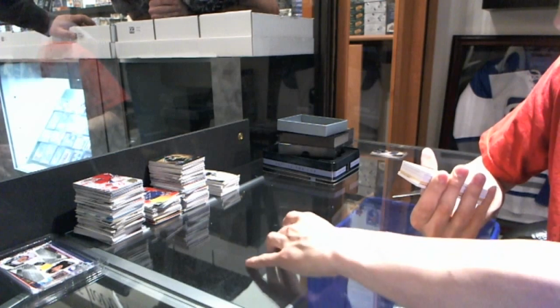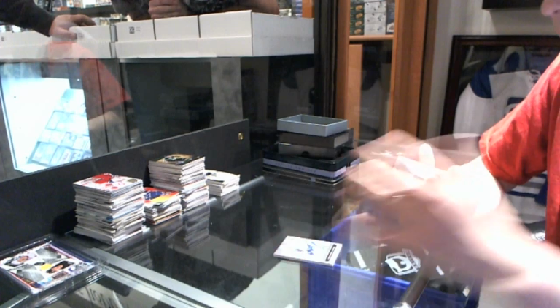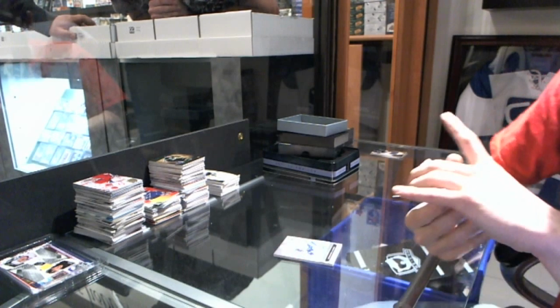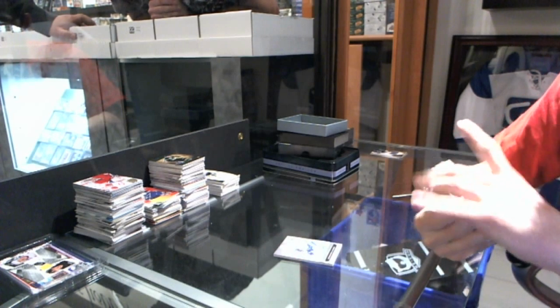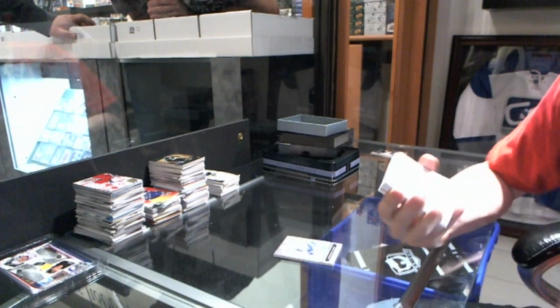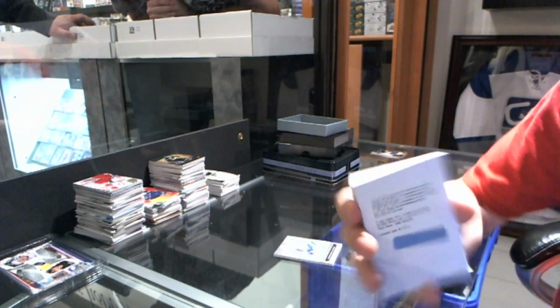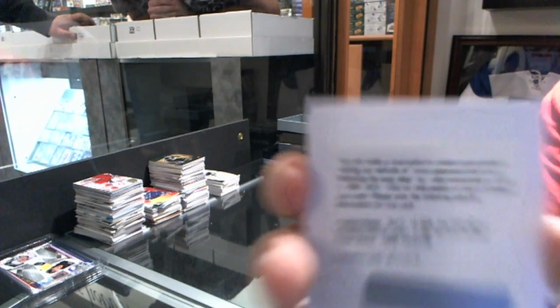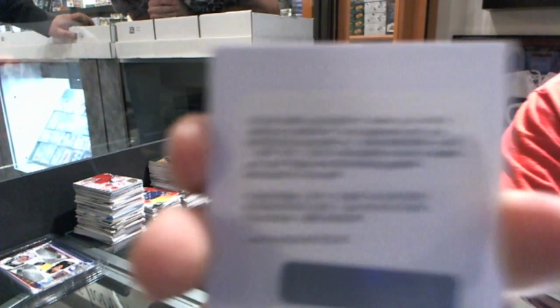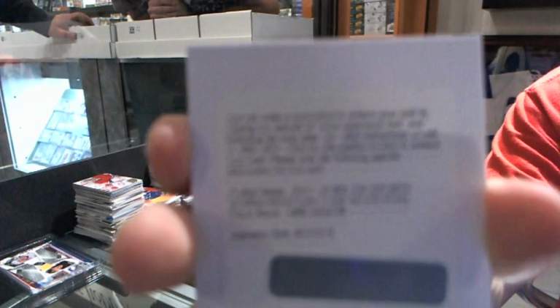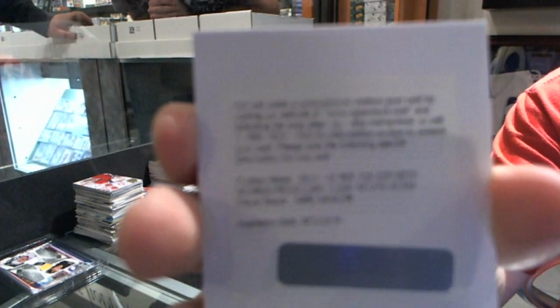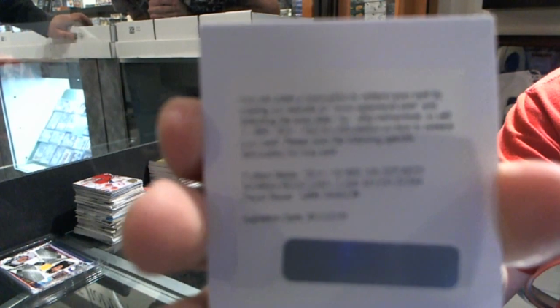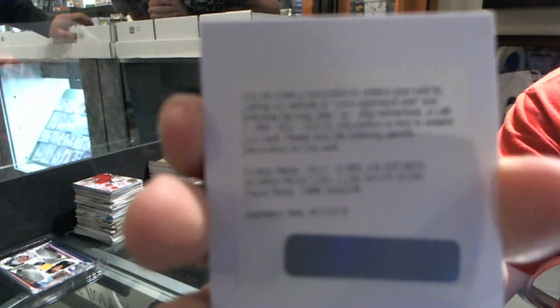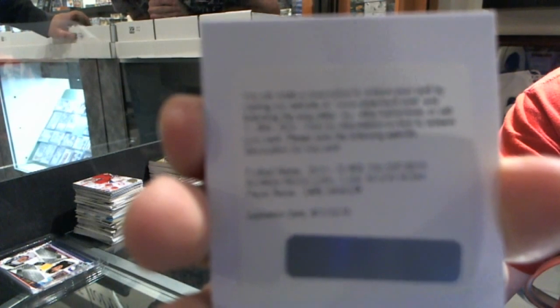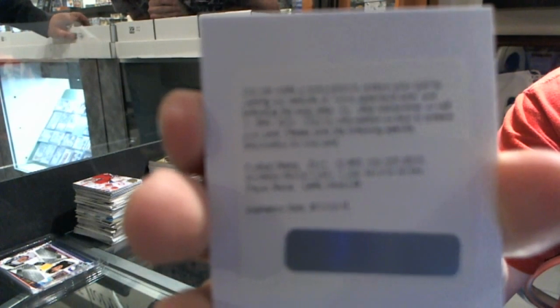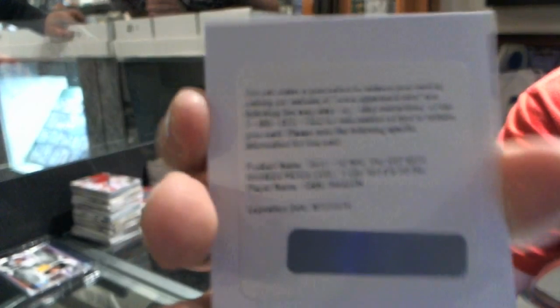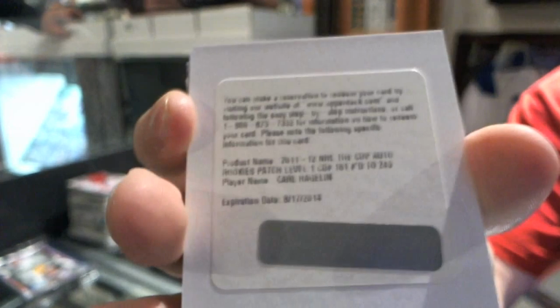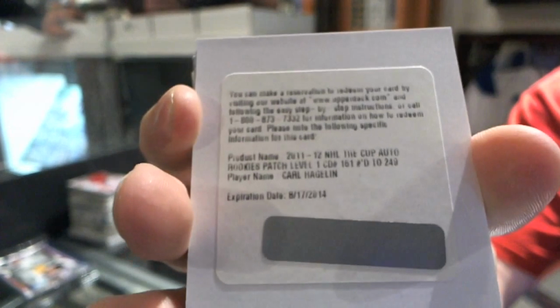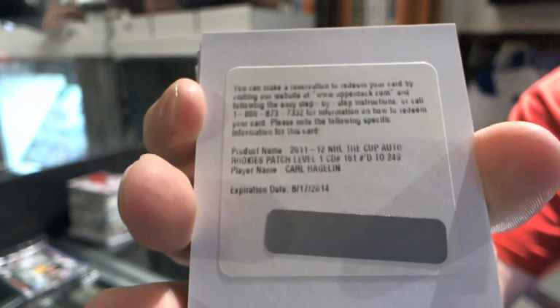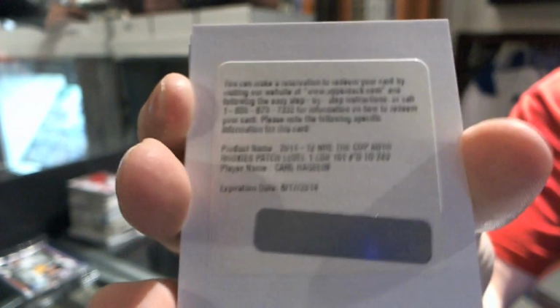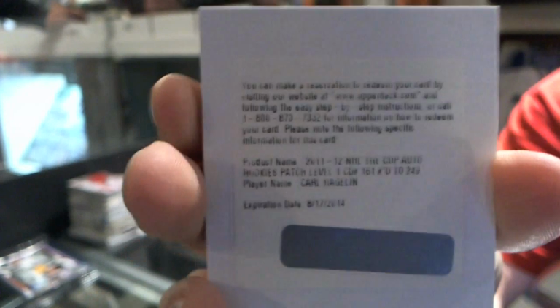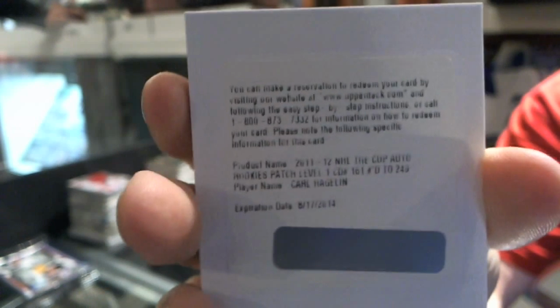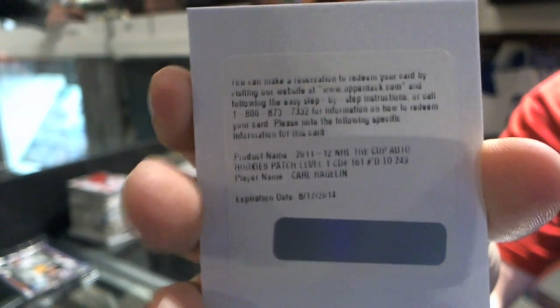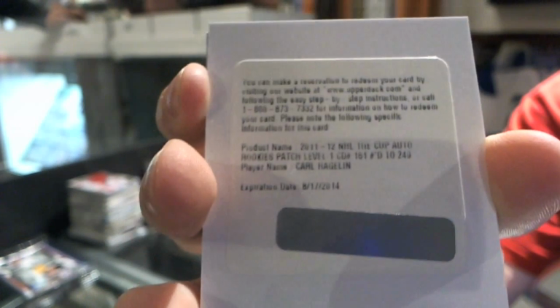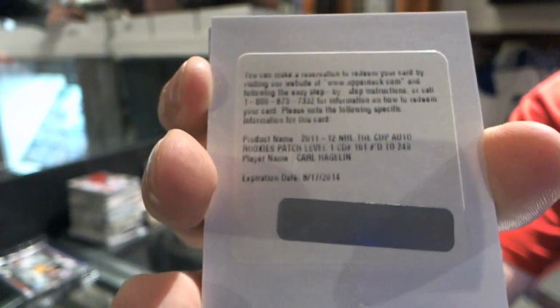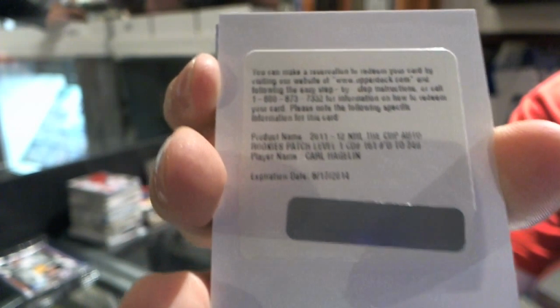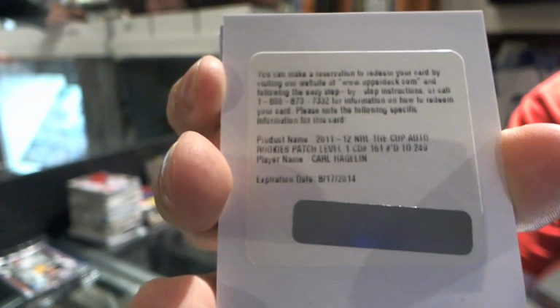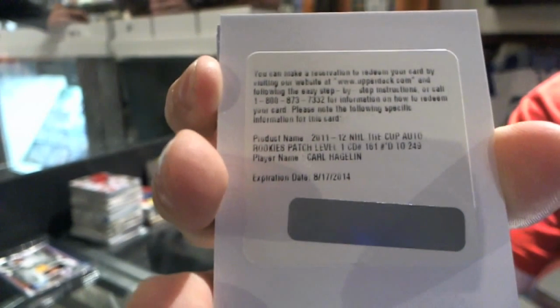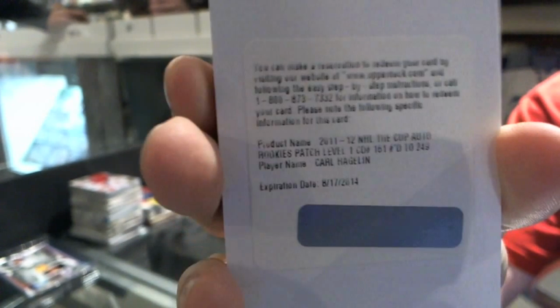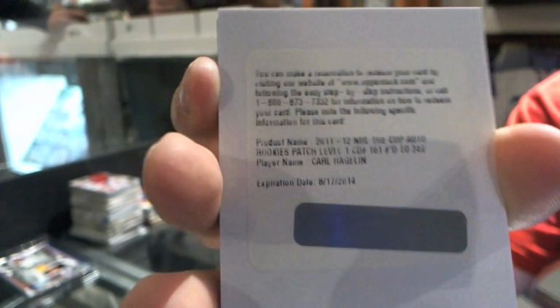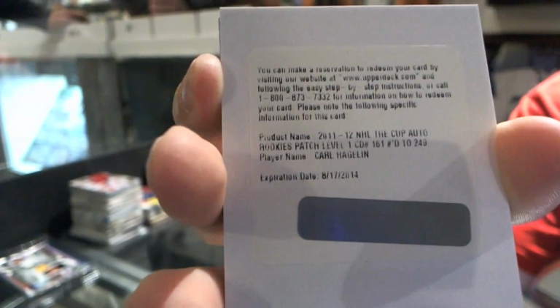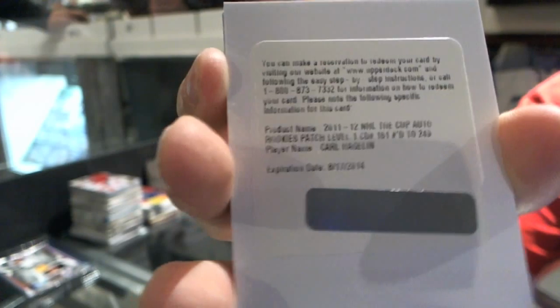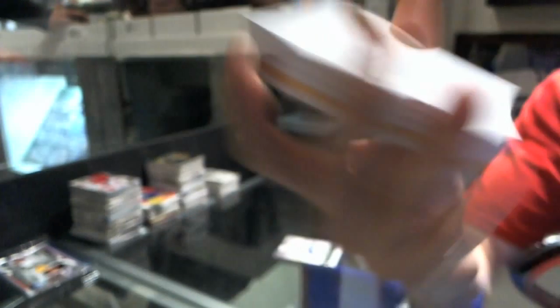We've got a redemption for a rookie auto, number 249 for the New York Rangers — Carl Hagelin.